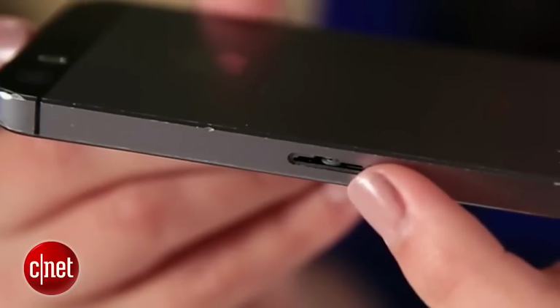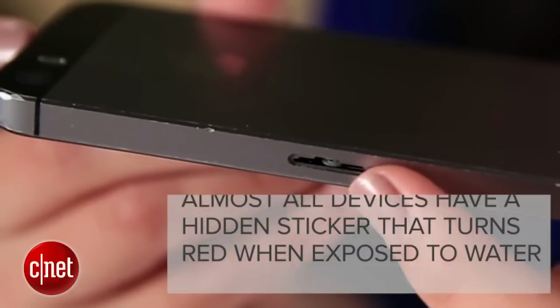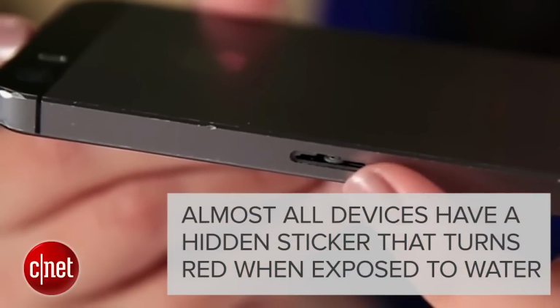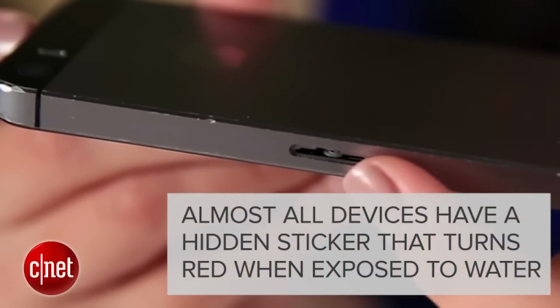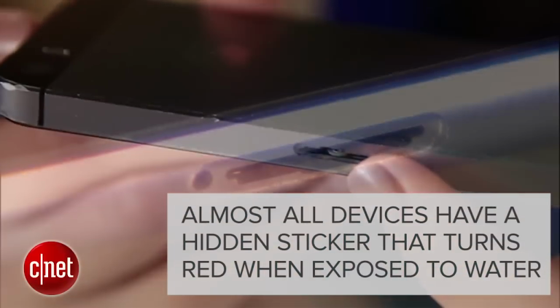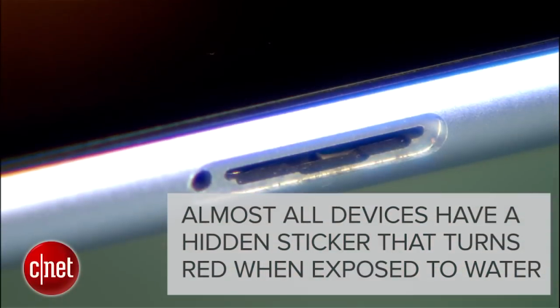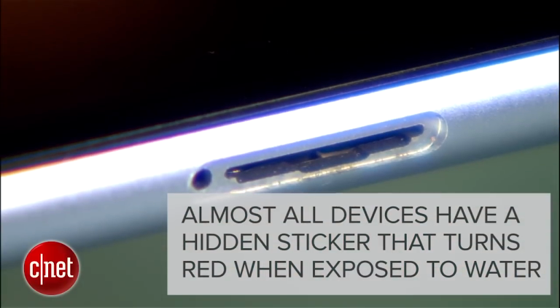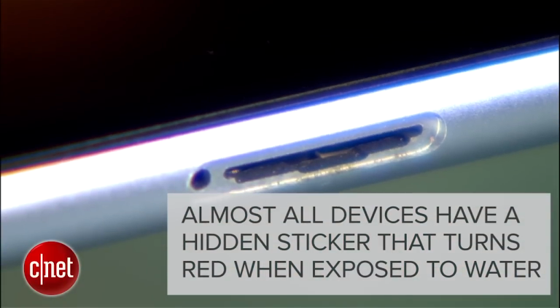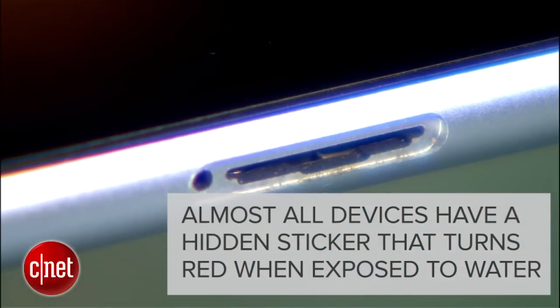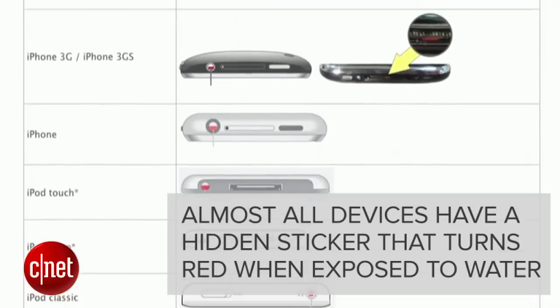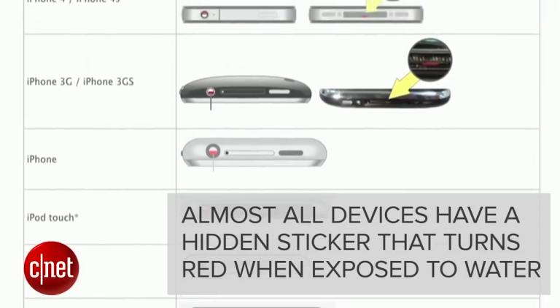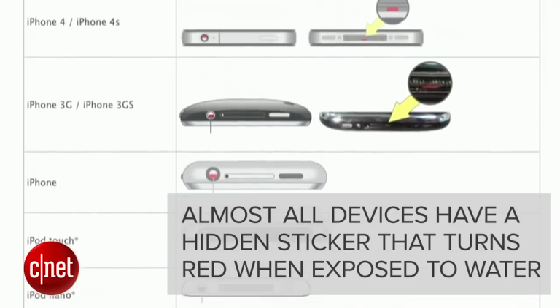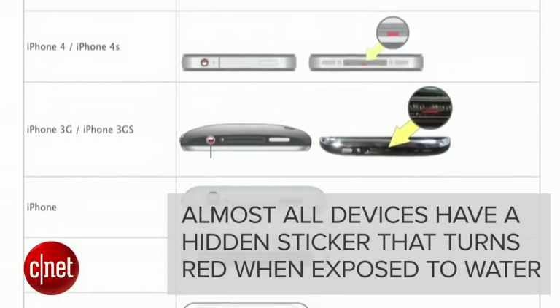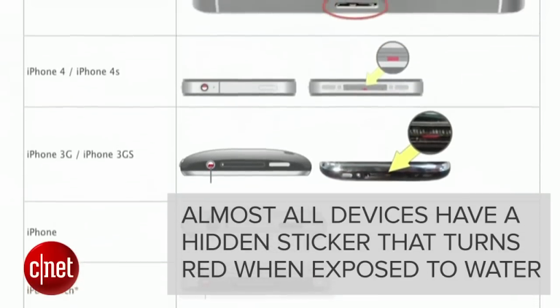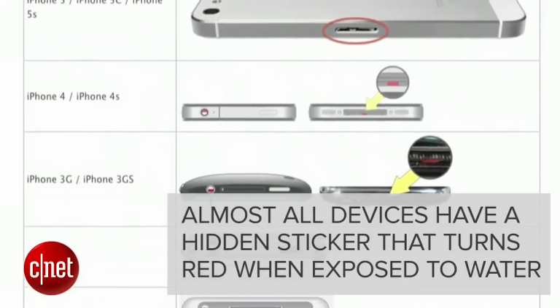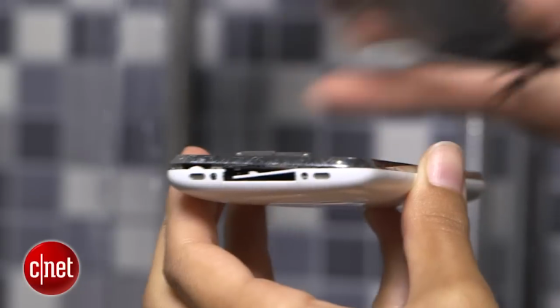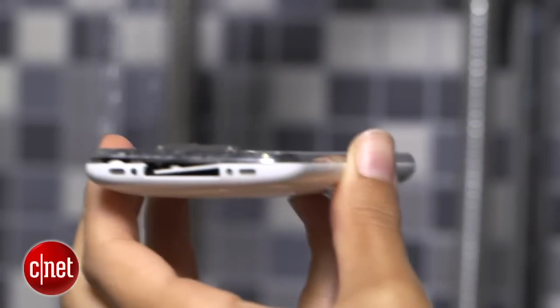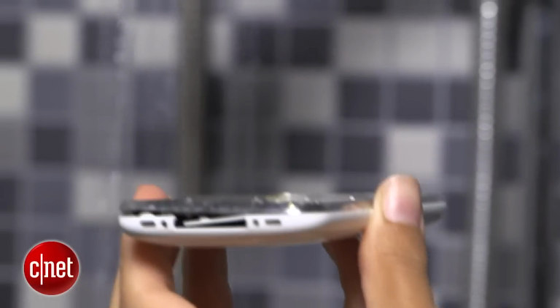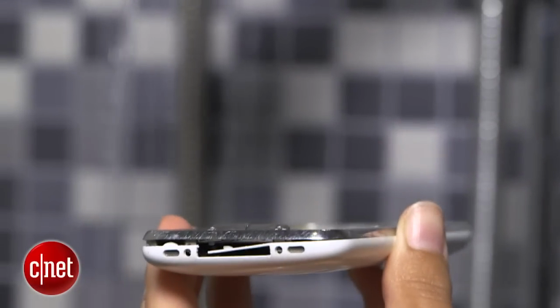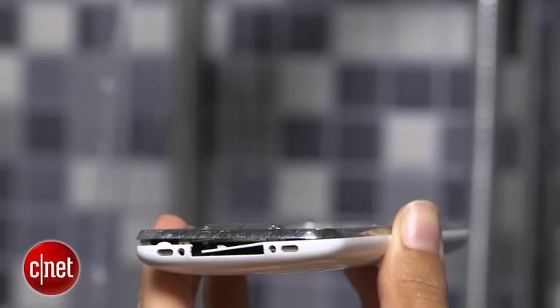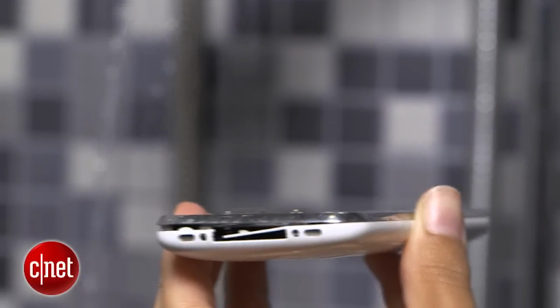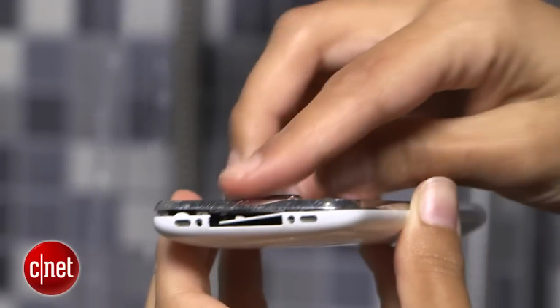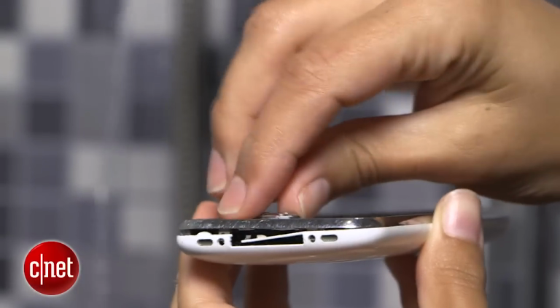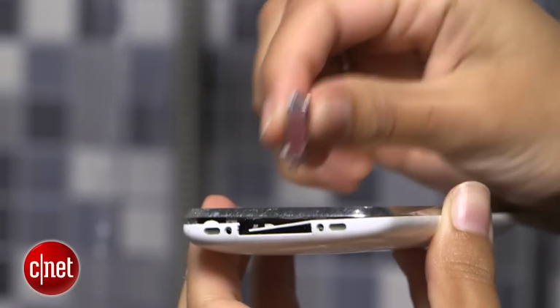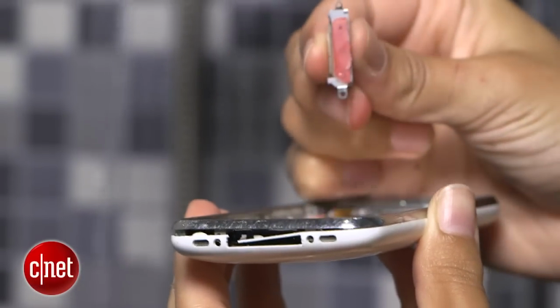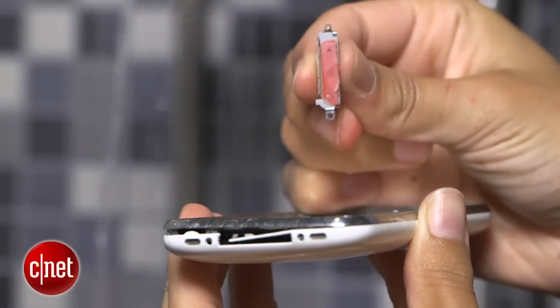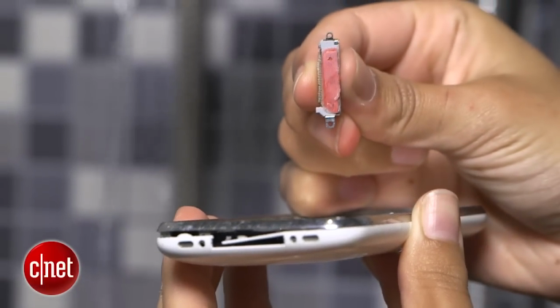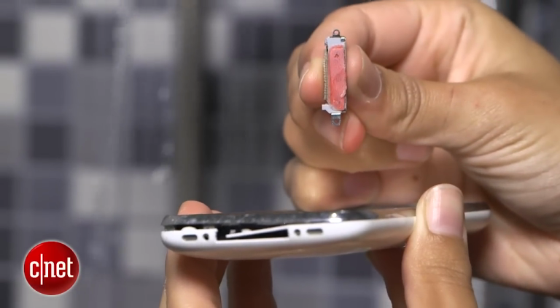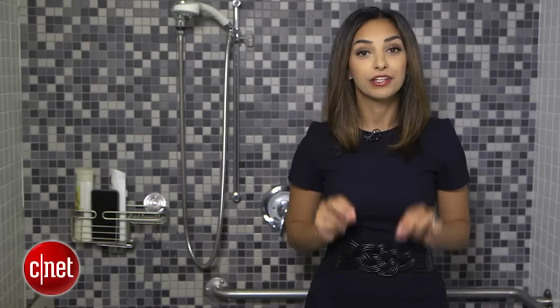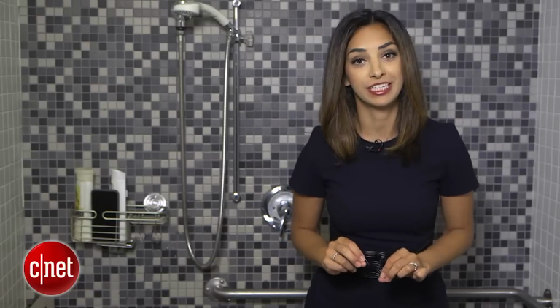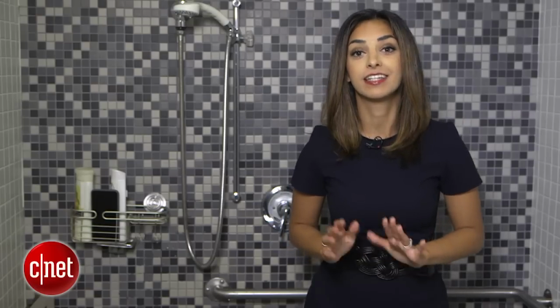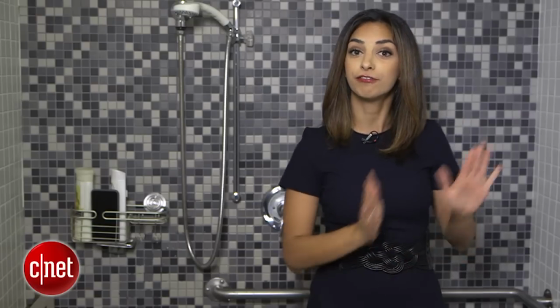Almost all devices have a hidden sticker that turns red when it's exposed to water. It's used to tell the manufacturer when you've been clumsy. With enough showers, that sticker could change colors even if your phone never took a dive.